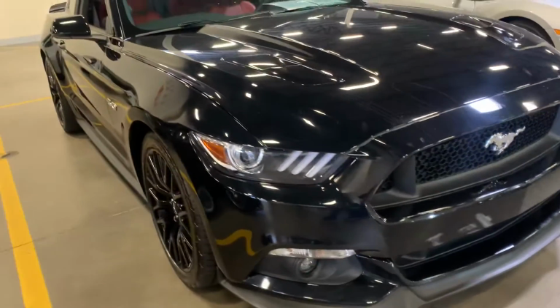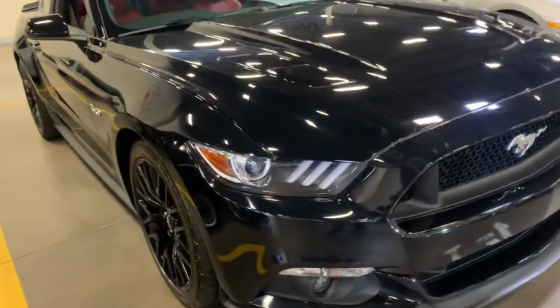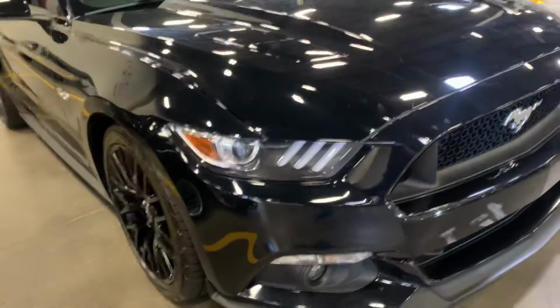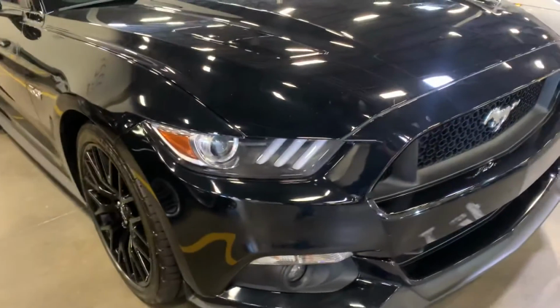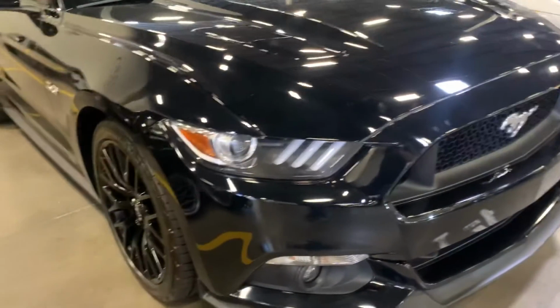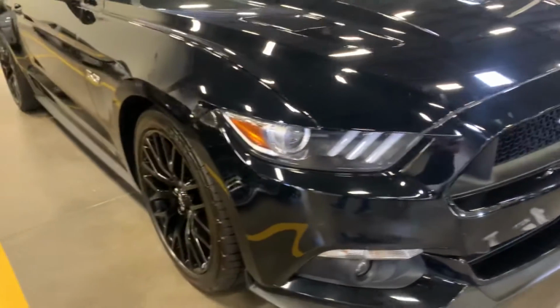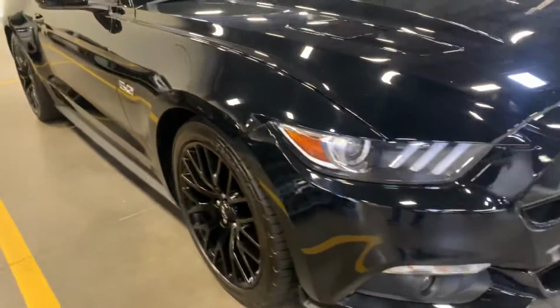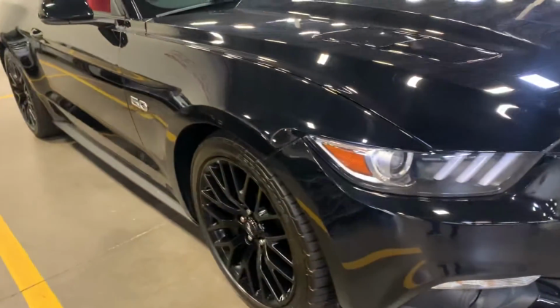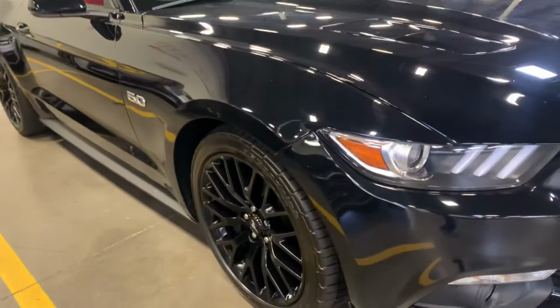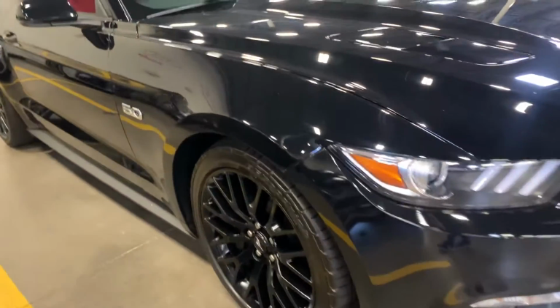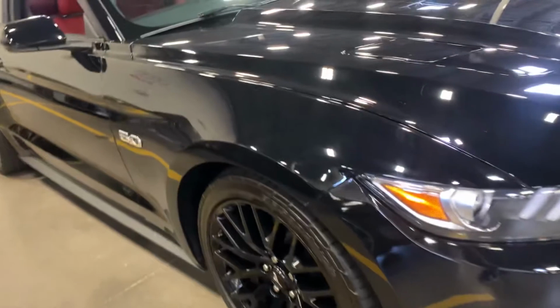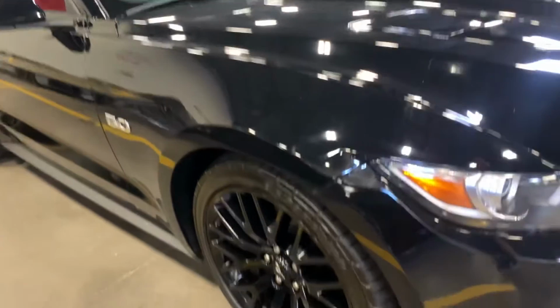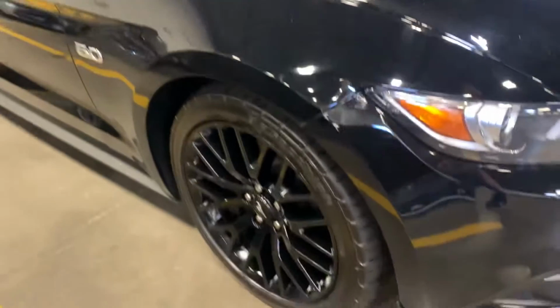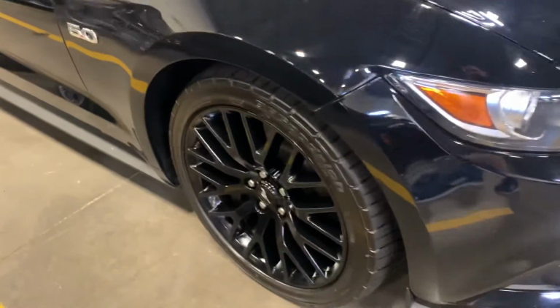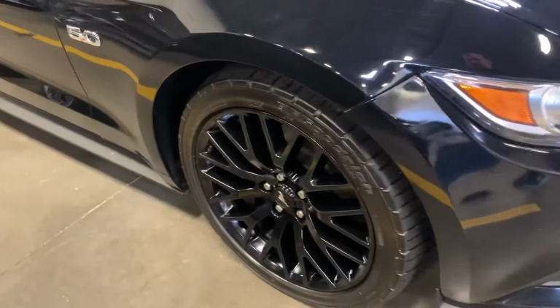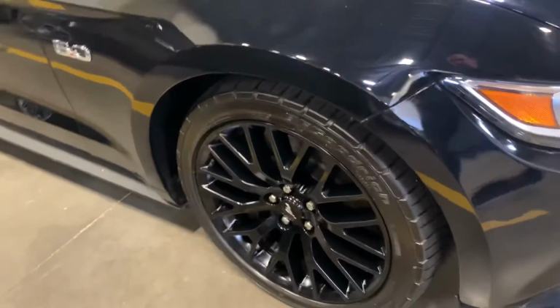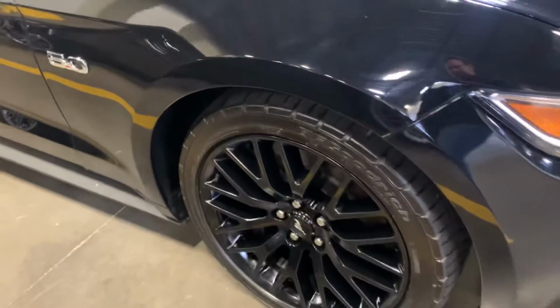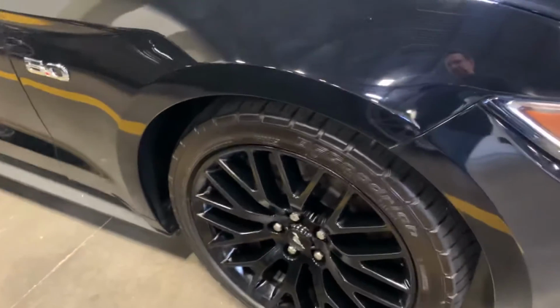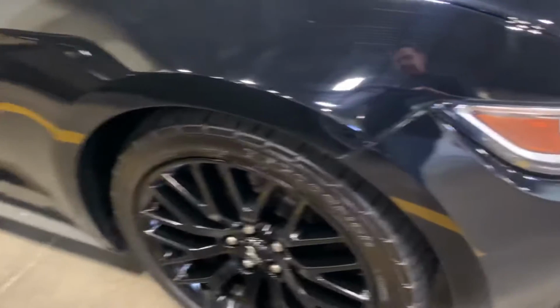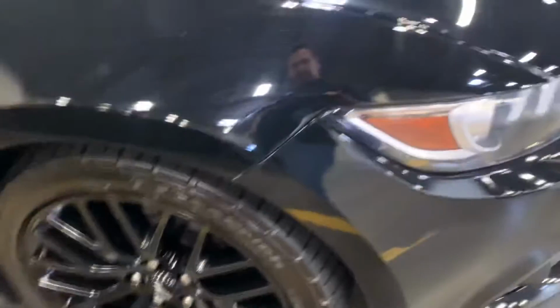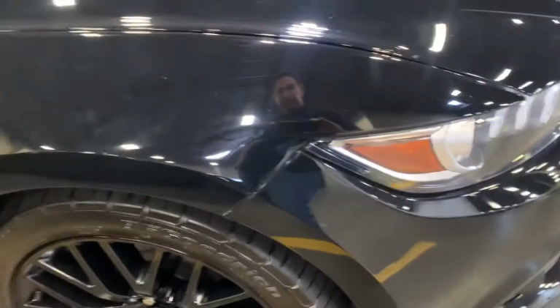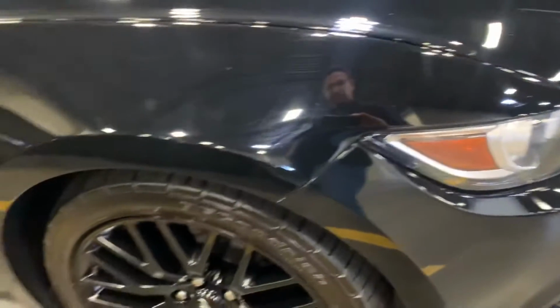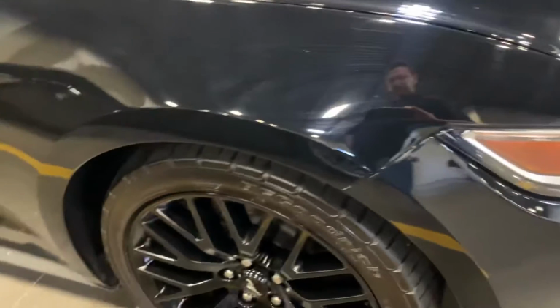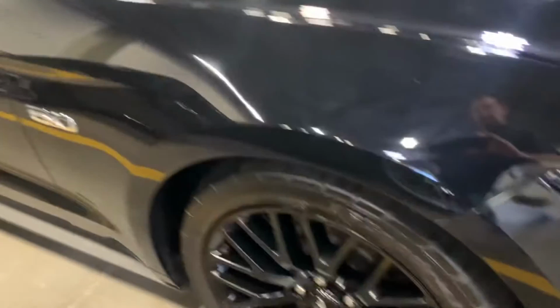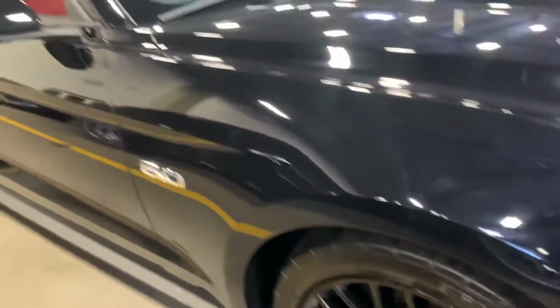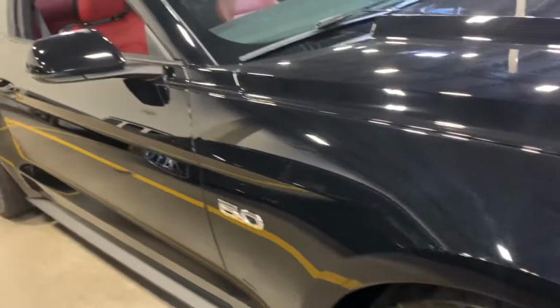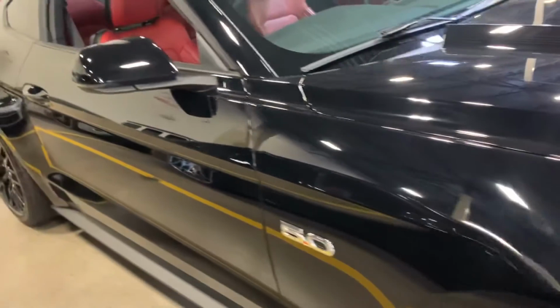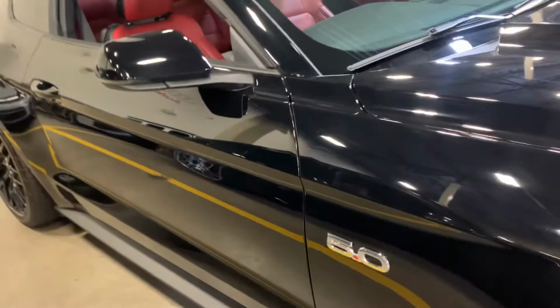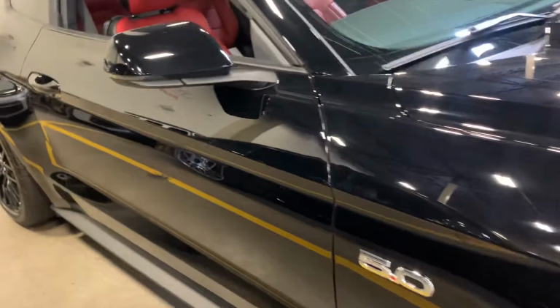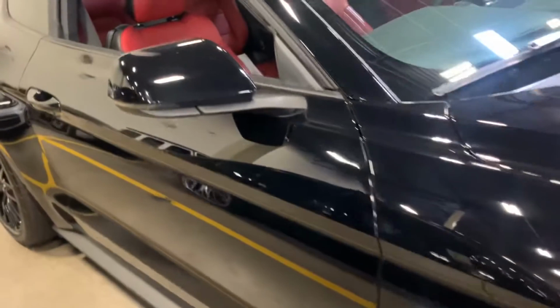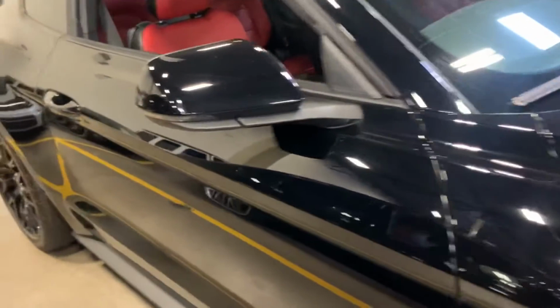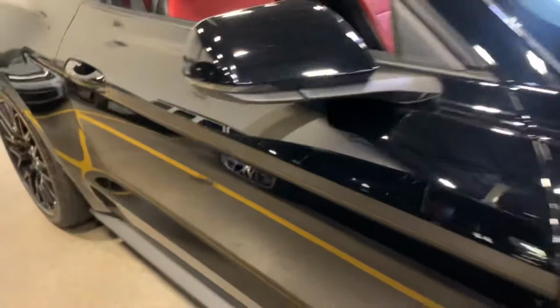Headlights are clear. No road rash on the wheels — wheels all look great. Good tire tread, door panels look good.